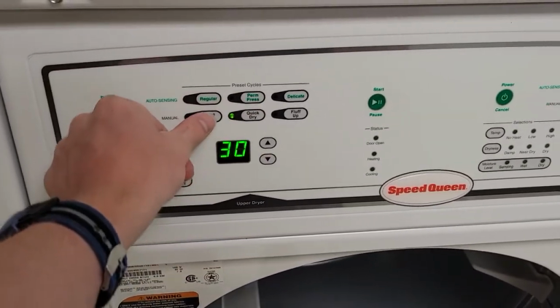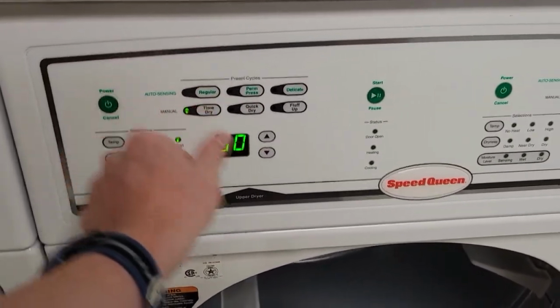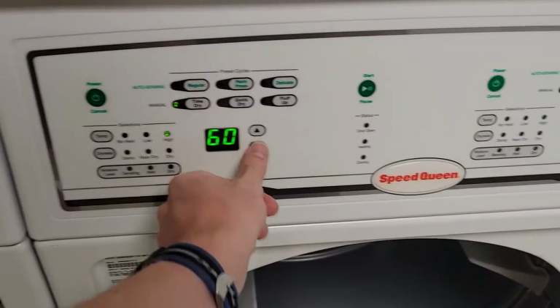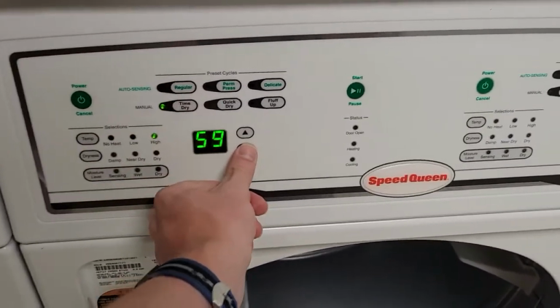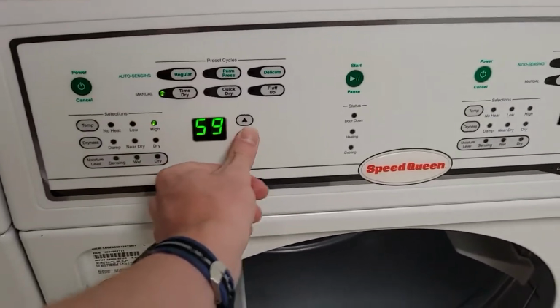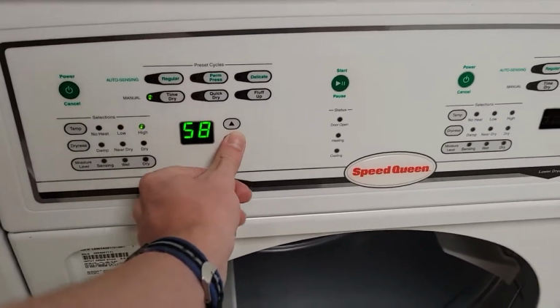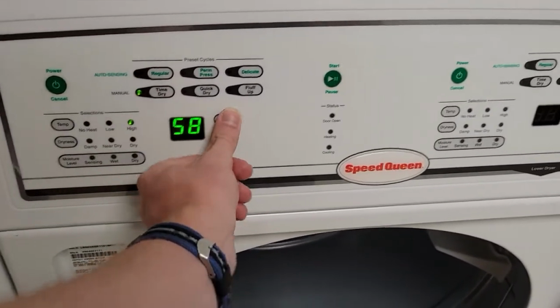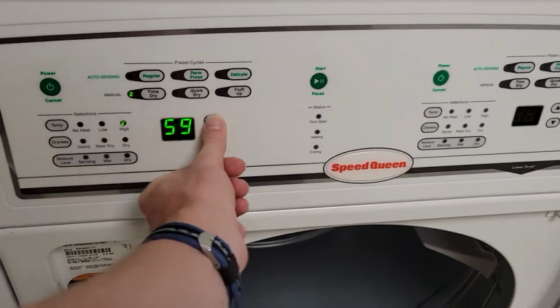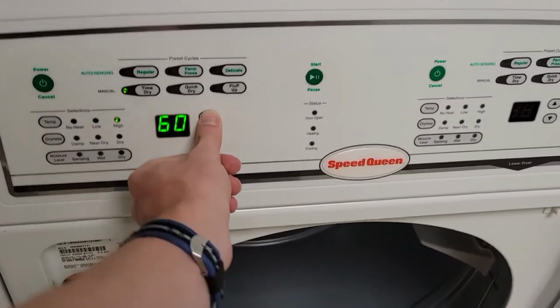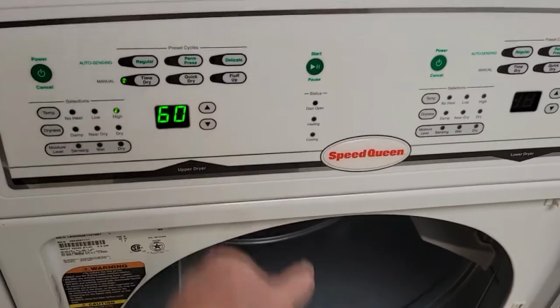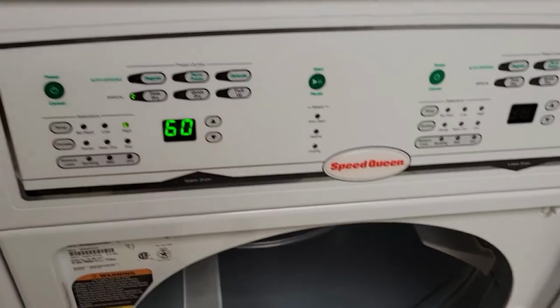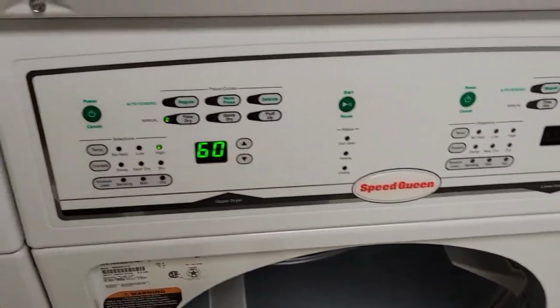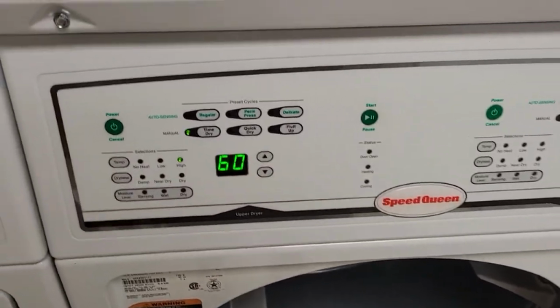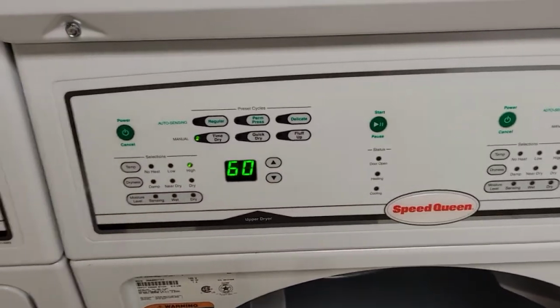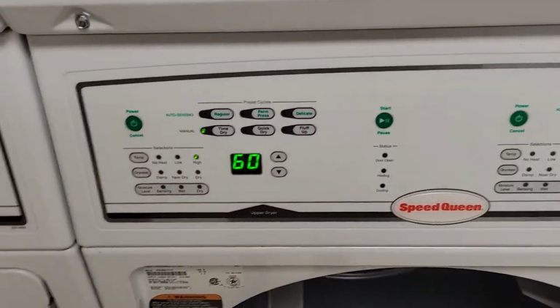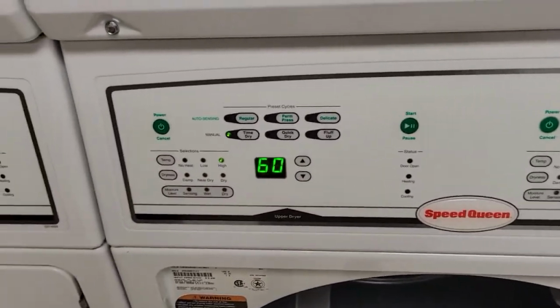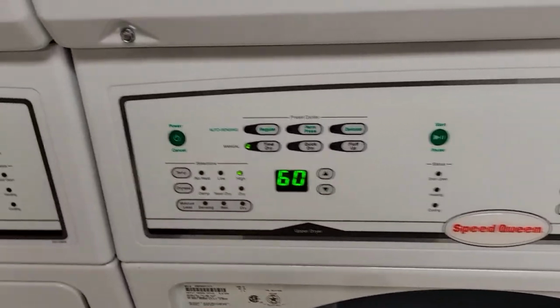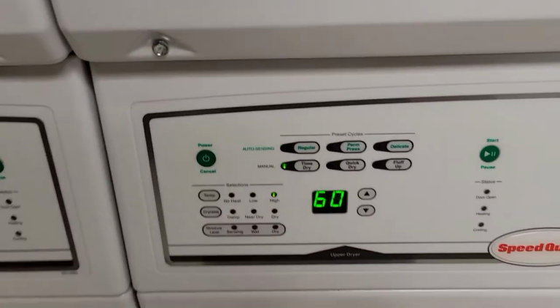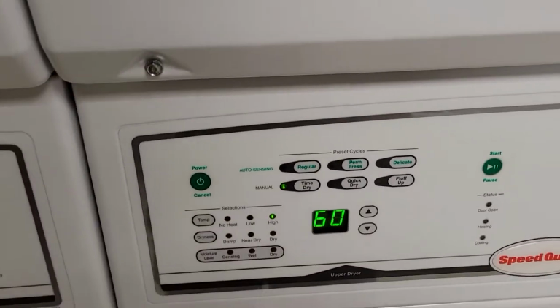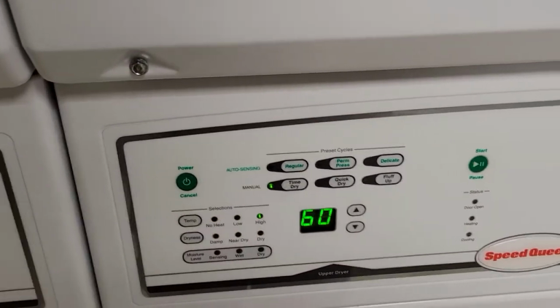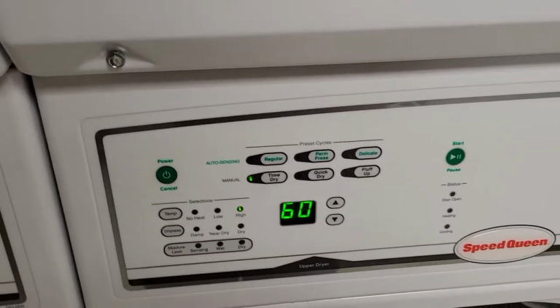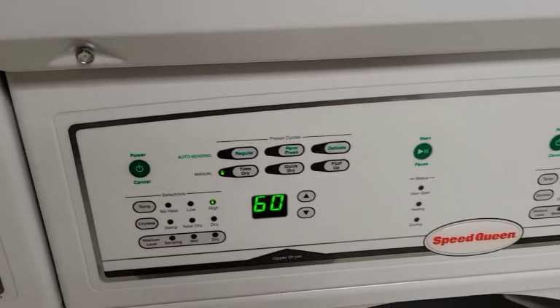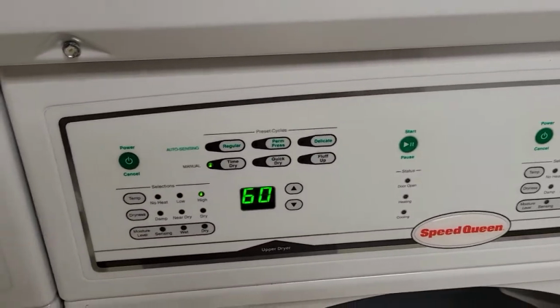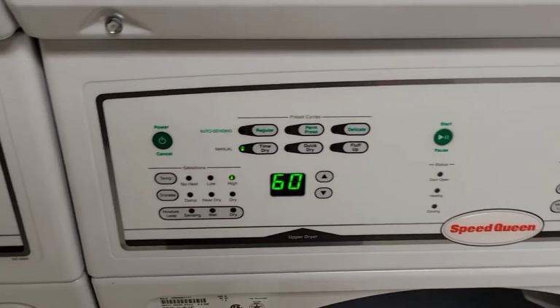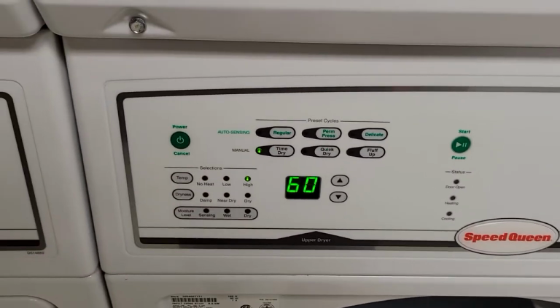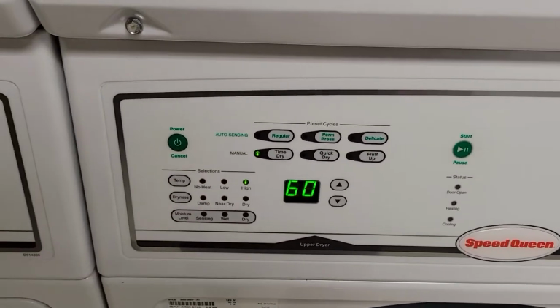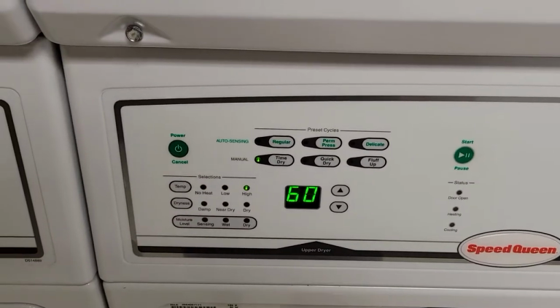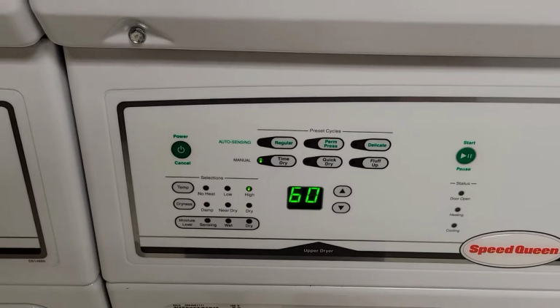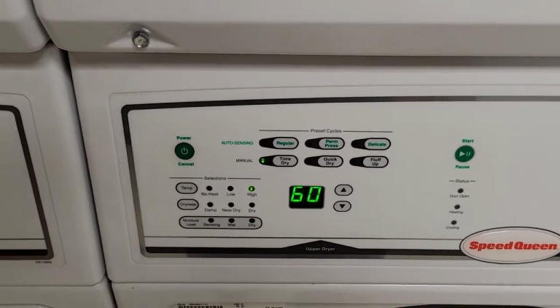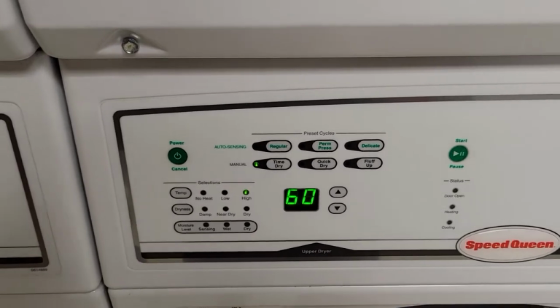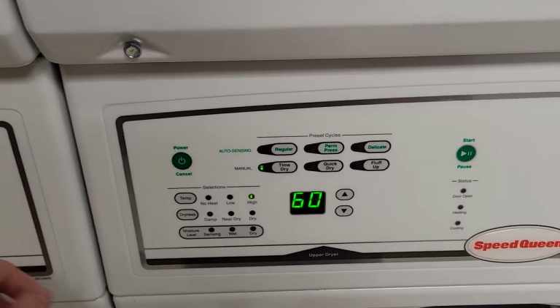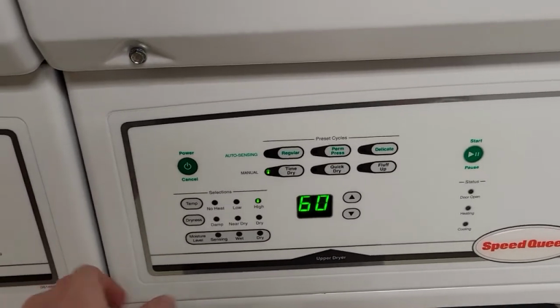Time drive — you can adjust the timer there. That's nice because the ones in the other room are 45 minutes fixed.